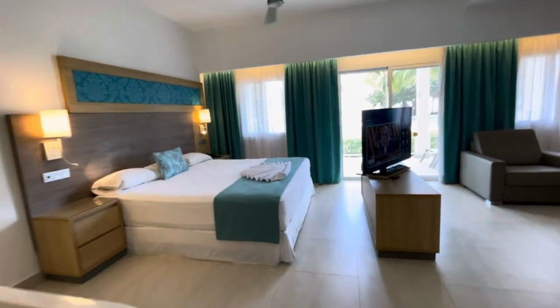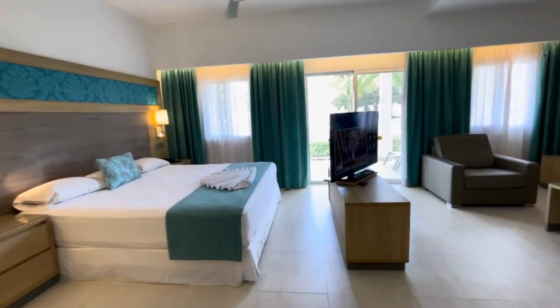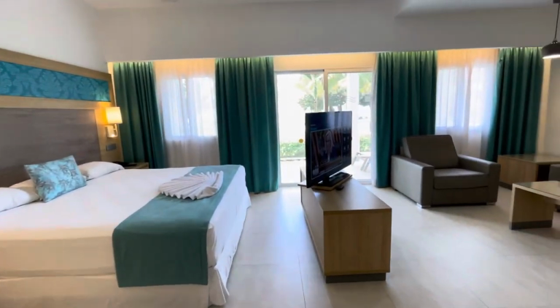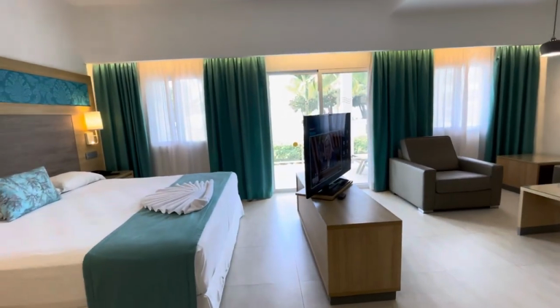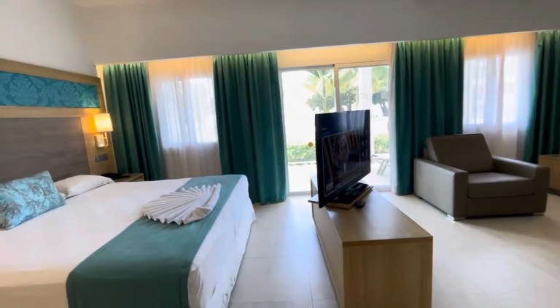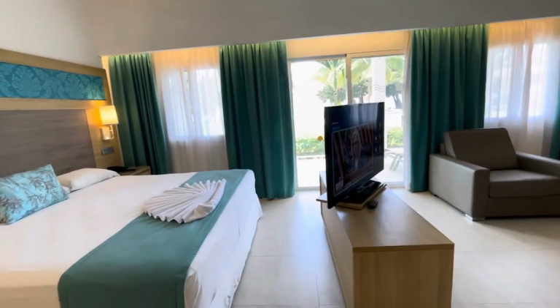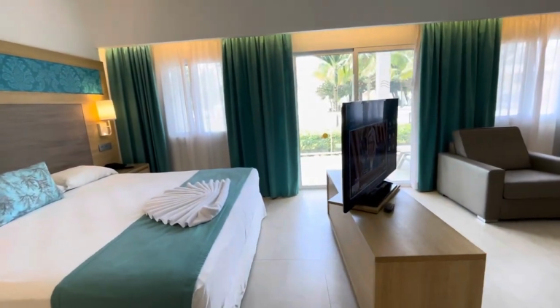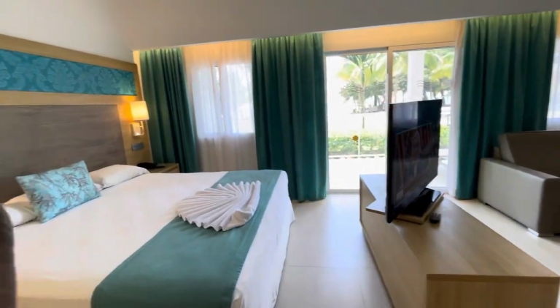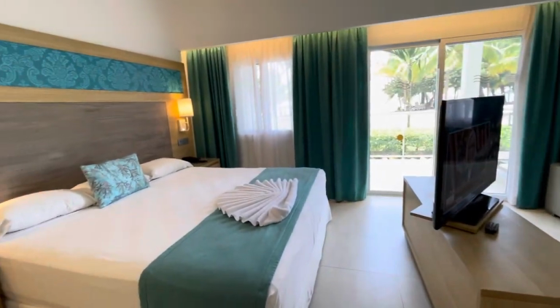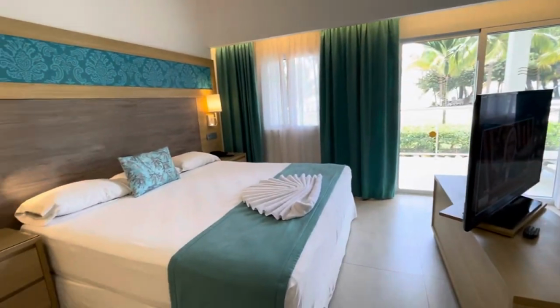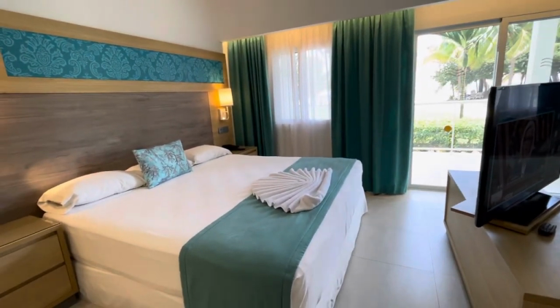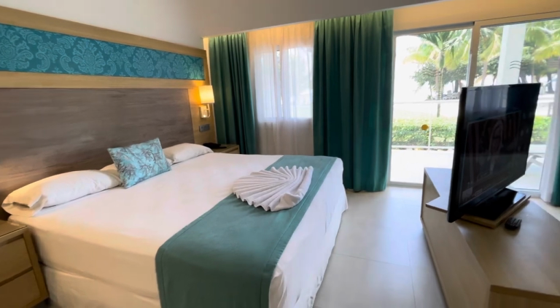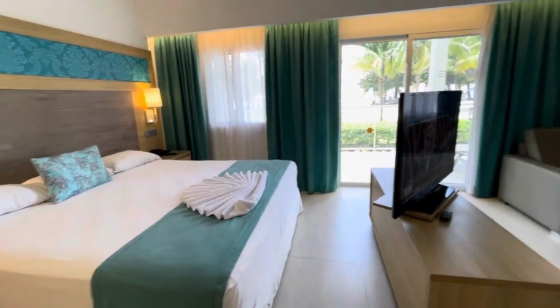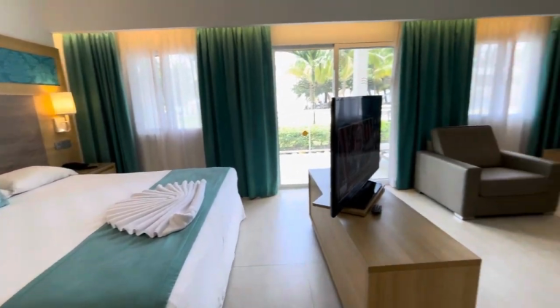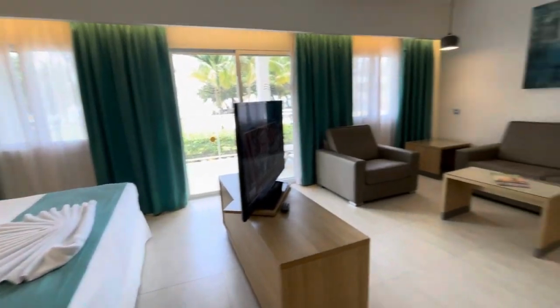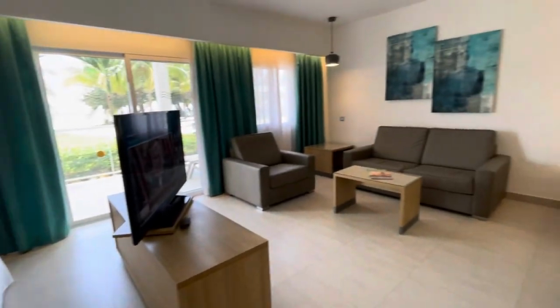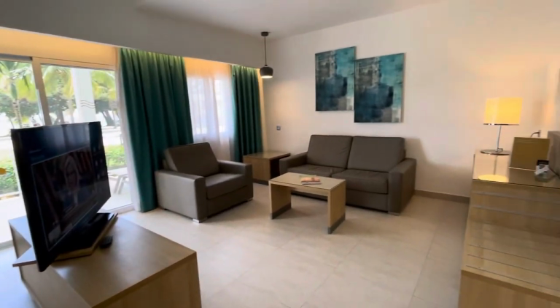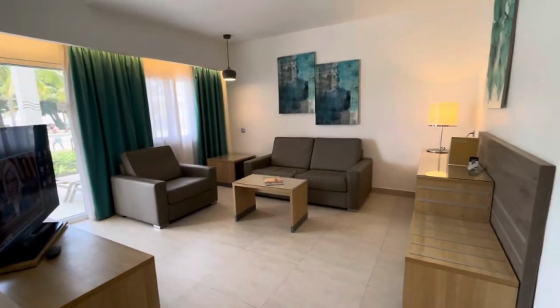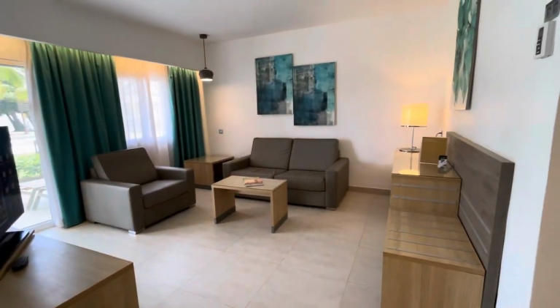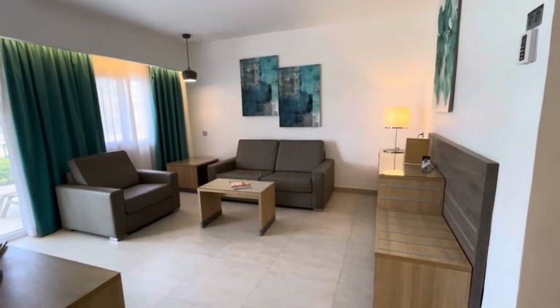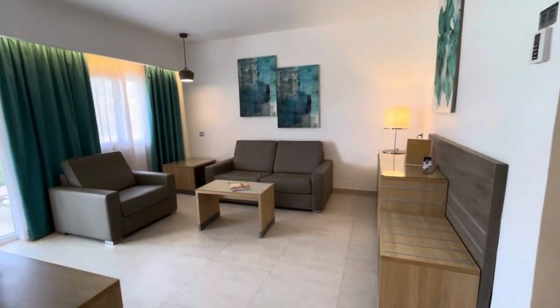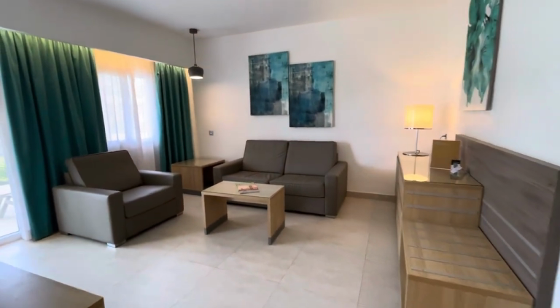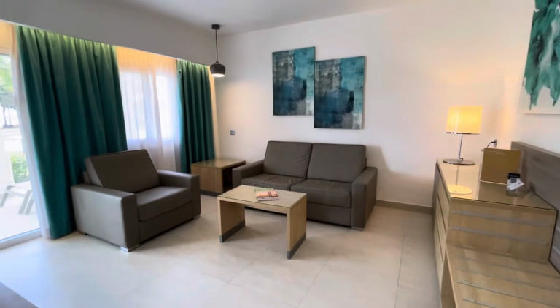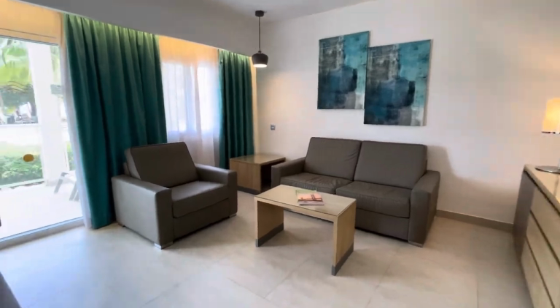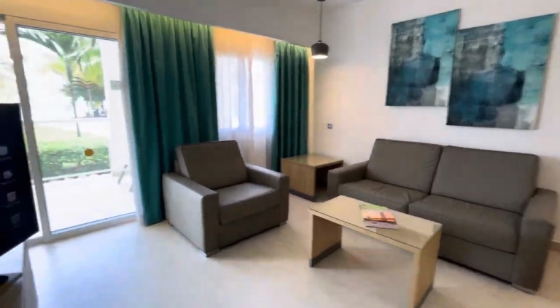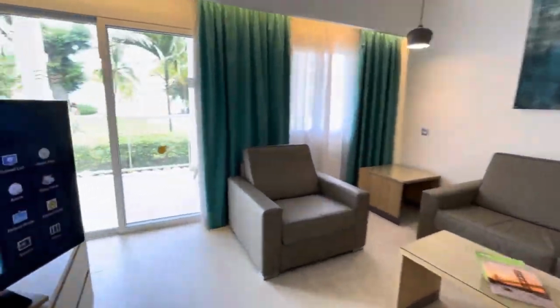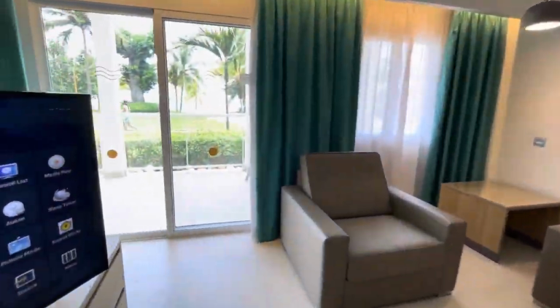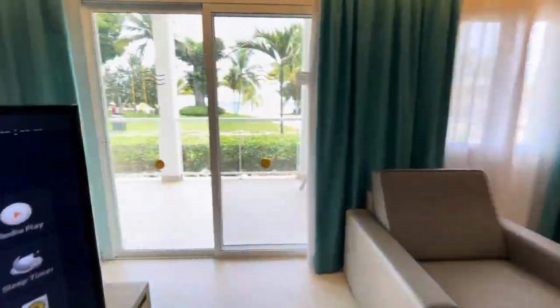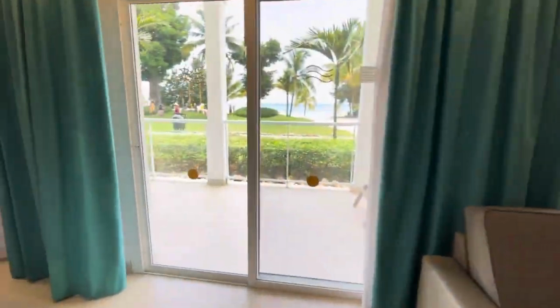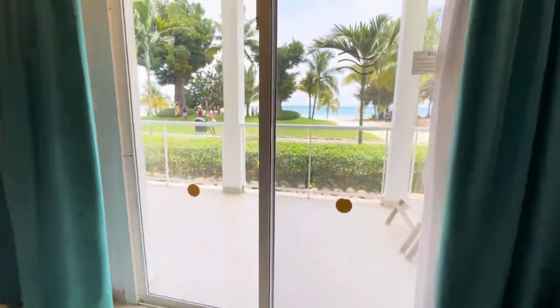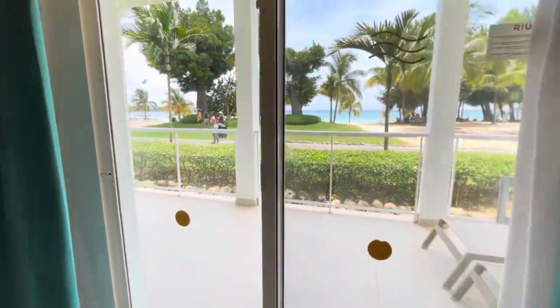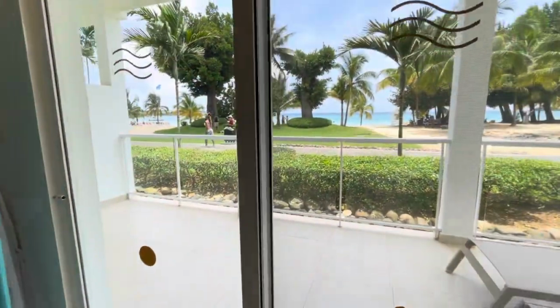The TV in the middle, you could switch it to watch your stuff at night or day in a nice little lounge slash sofa area. And it's right on the ocean front.